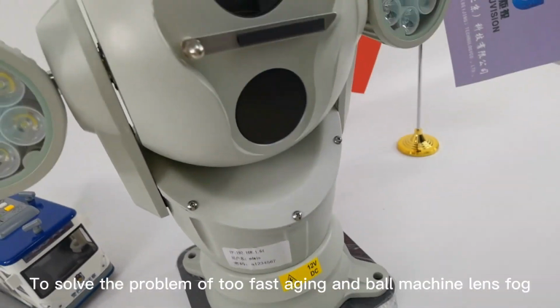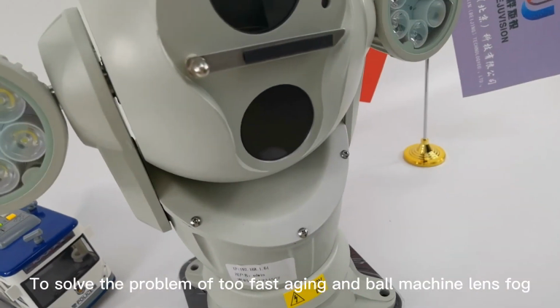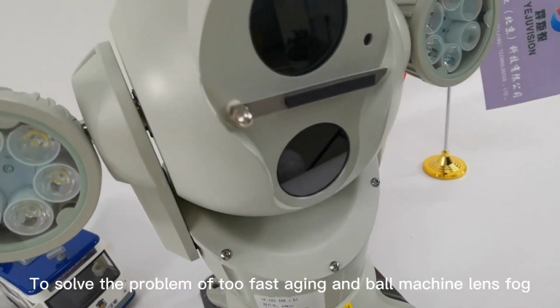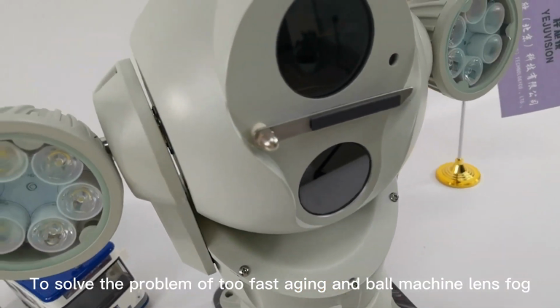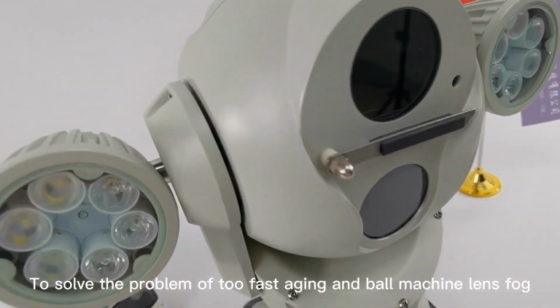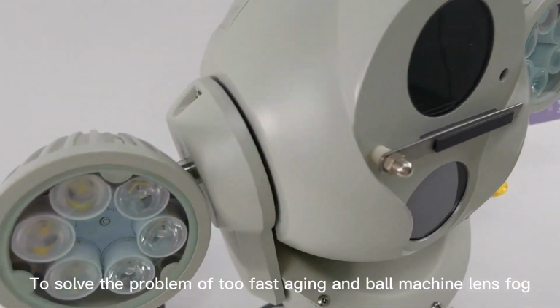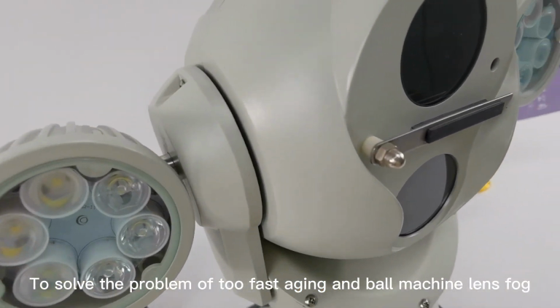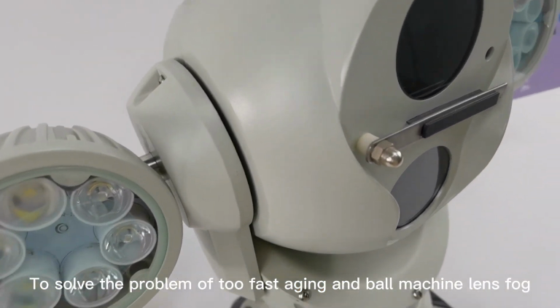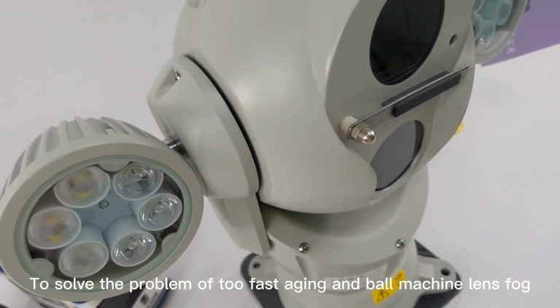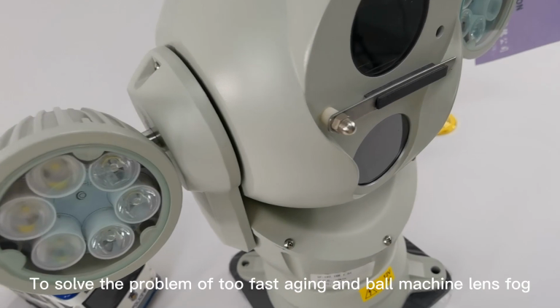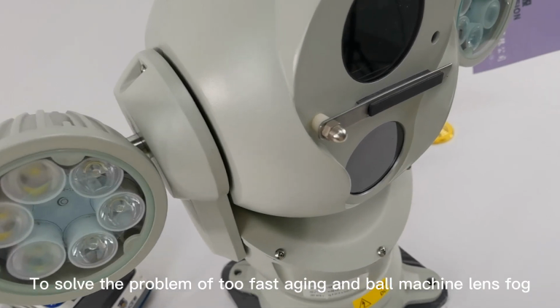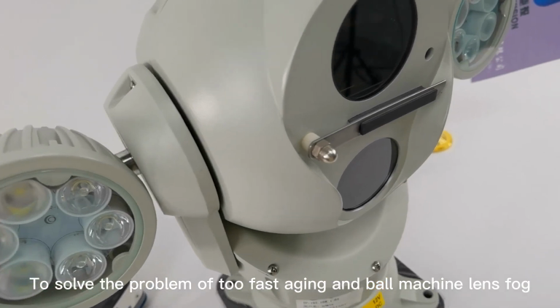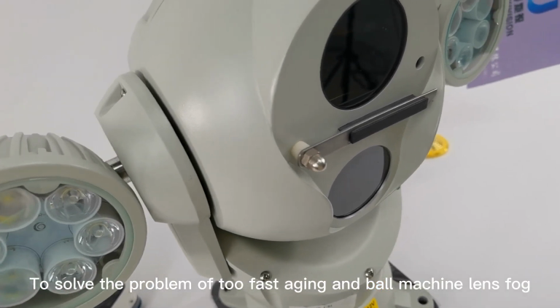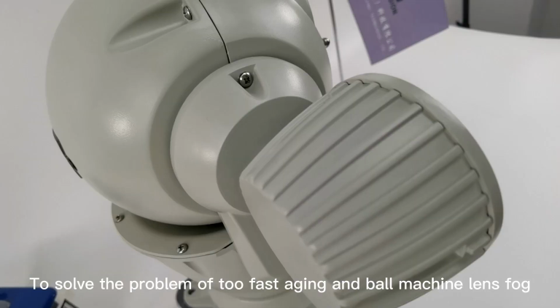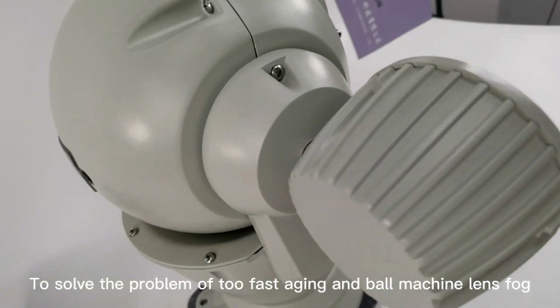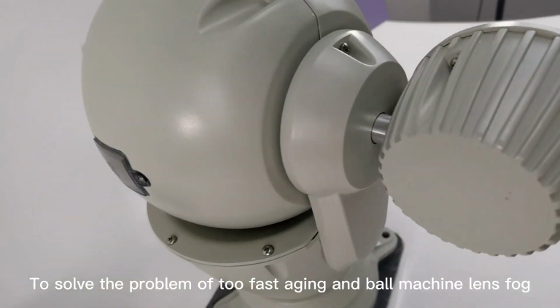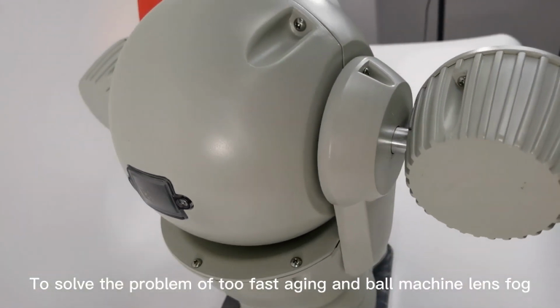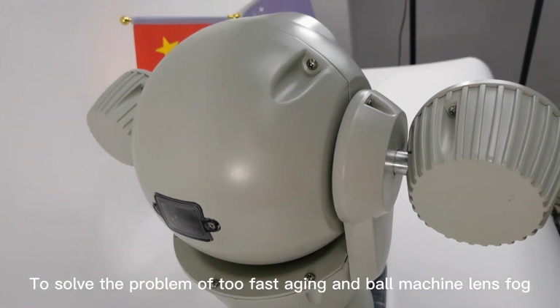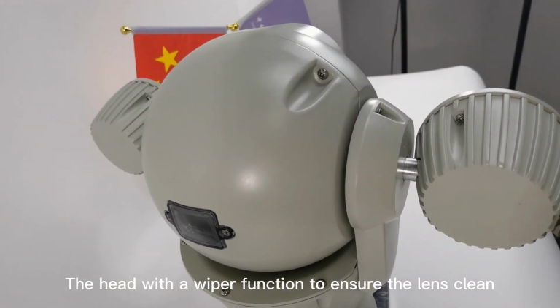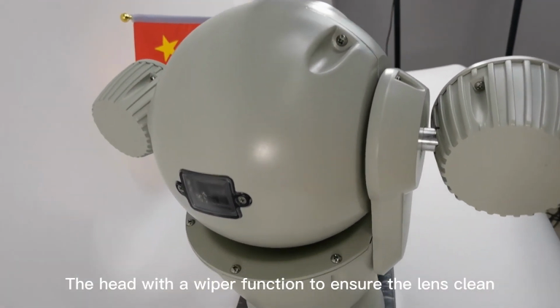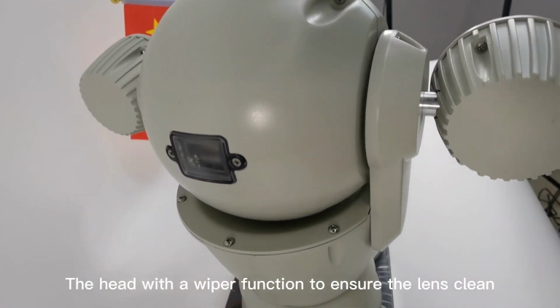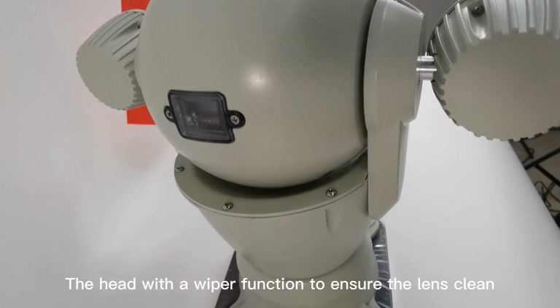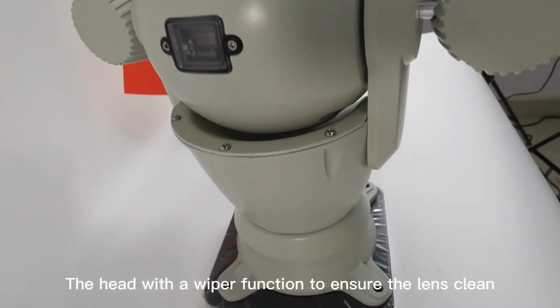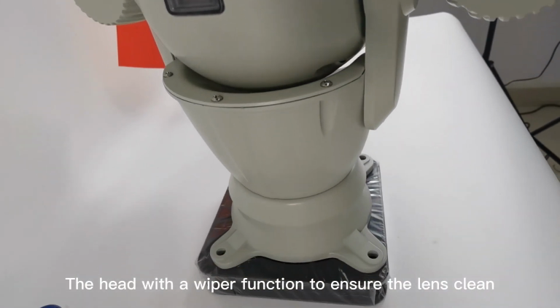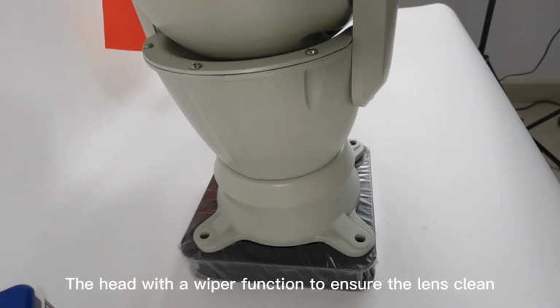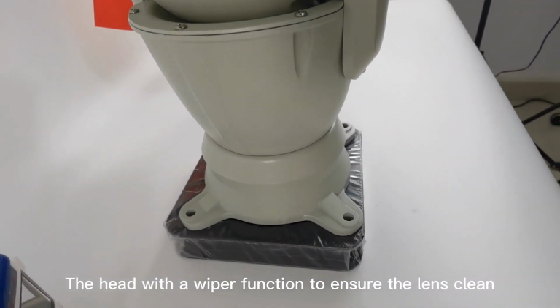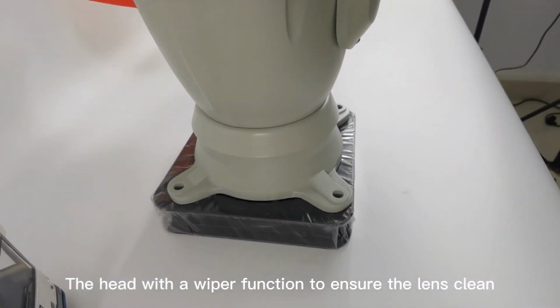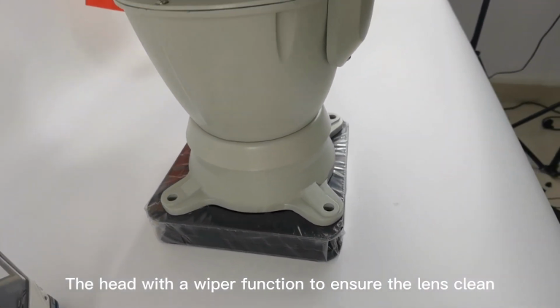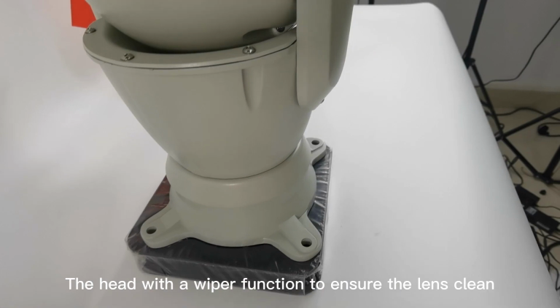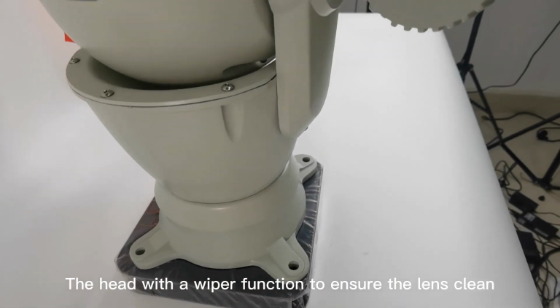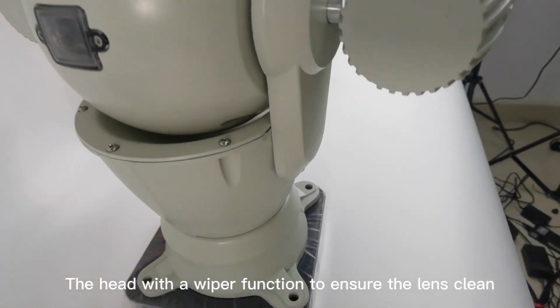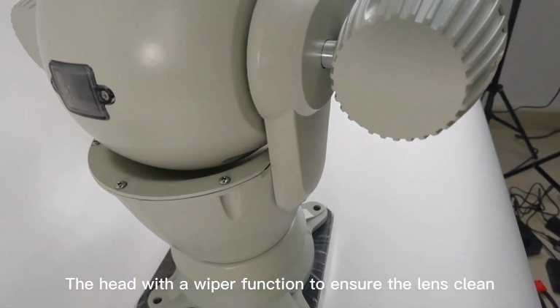To solve the problem of fast aging and ball machine lens fog, the head has a wiper function to ensure the lens stays clean.